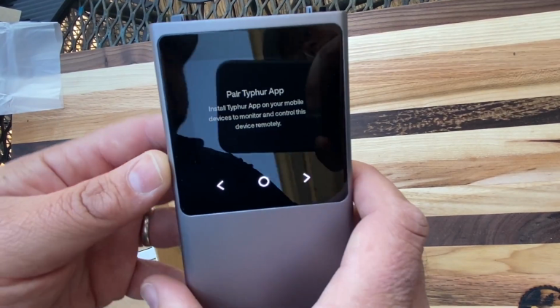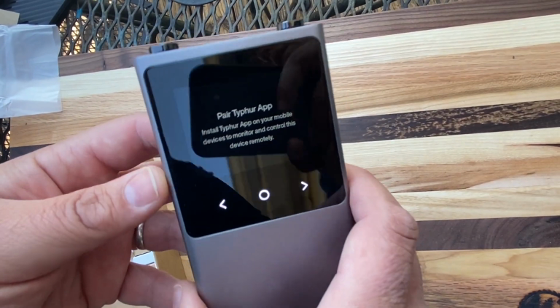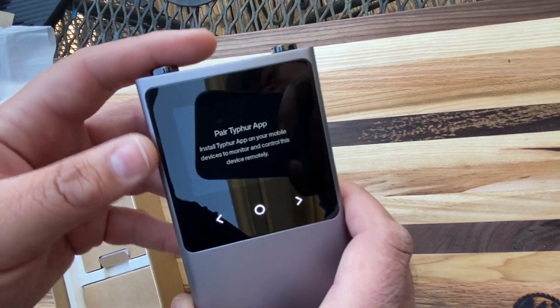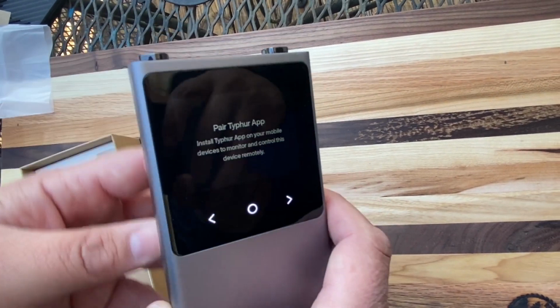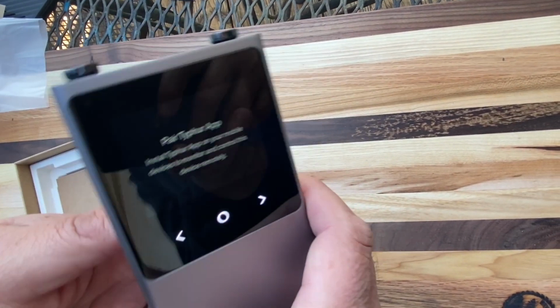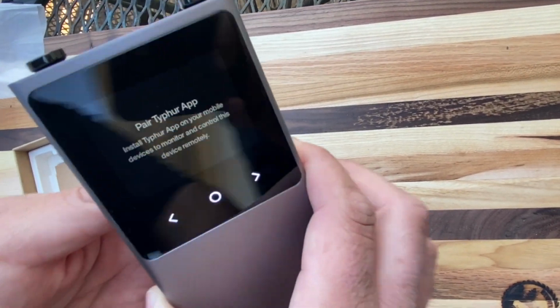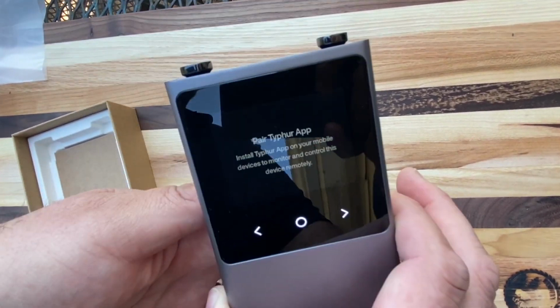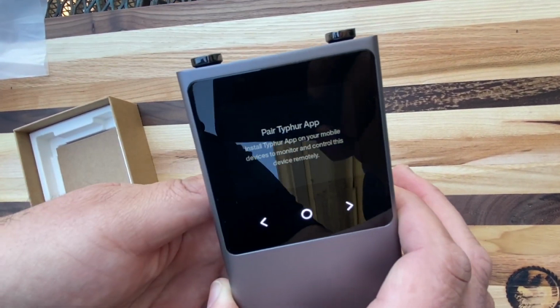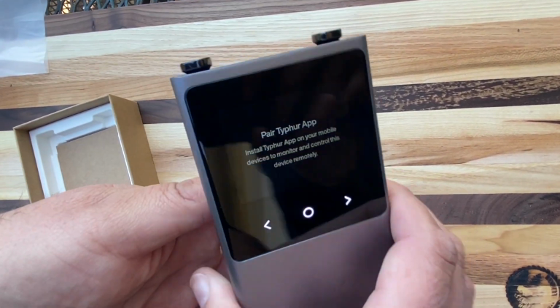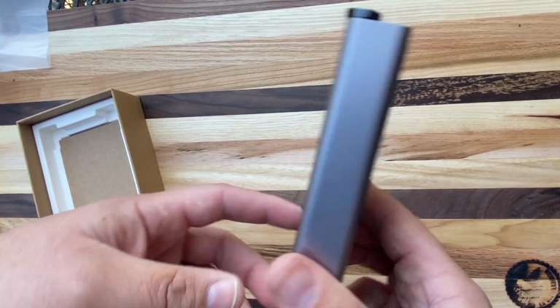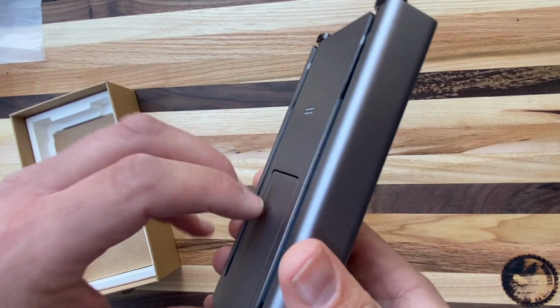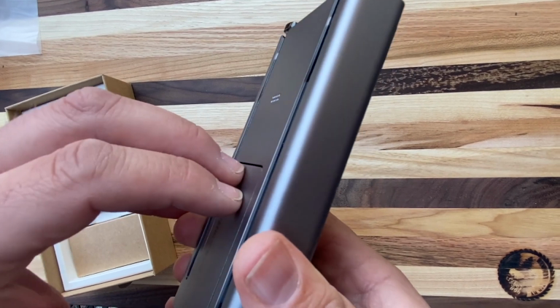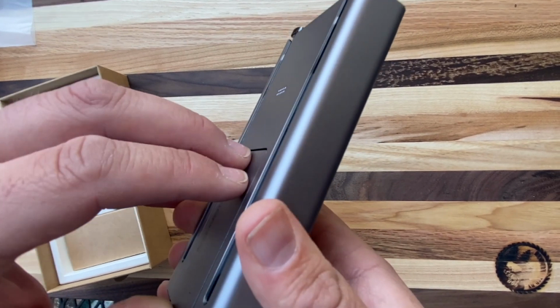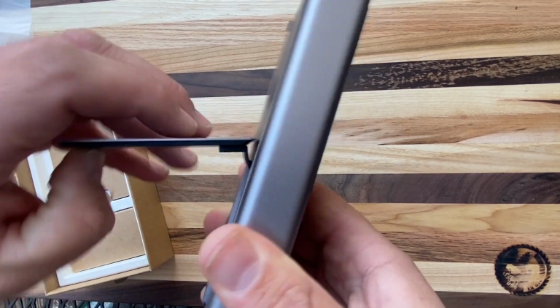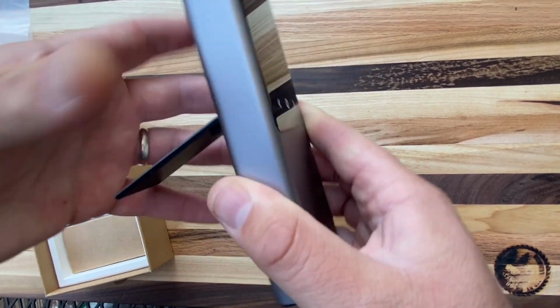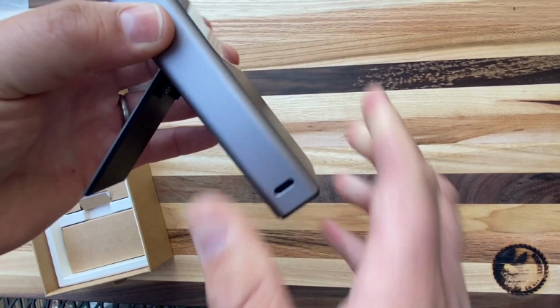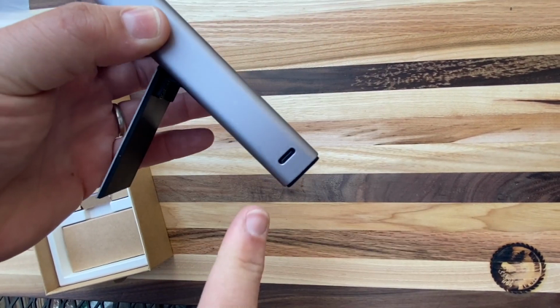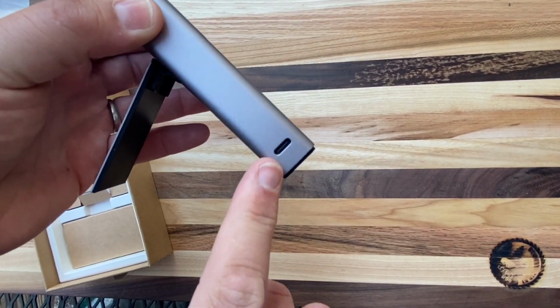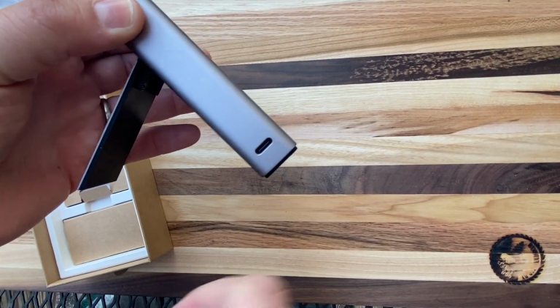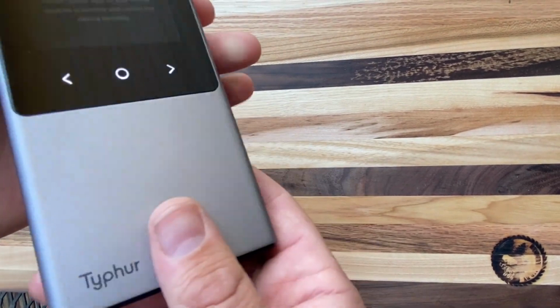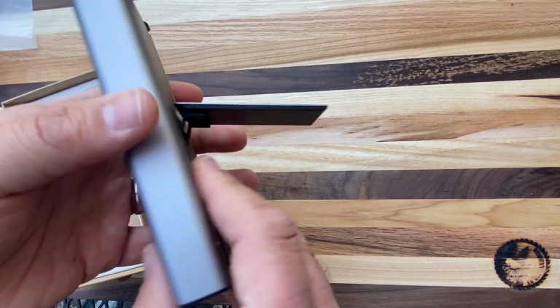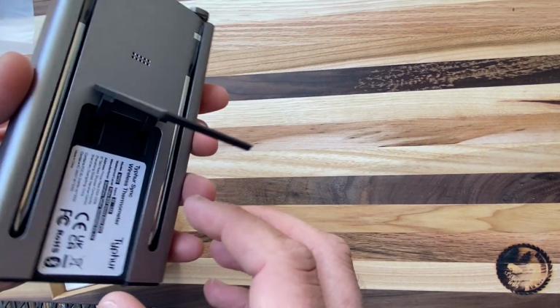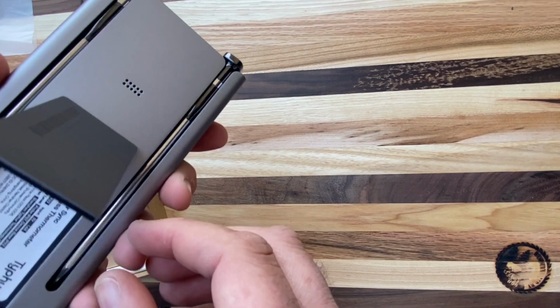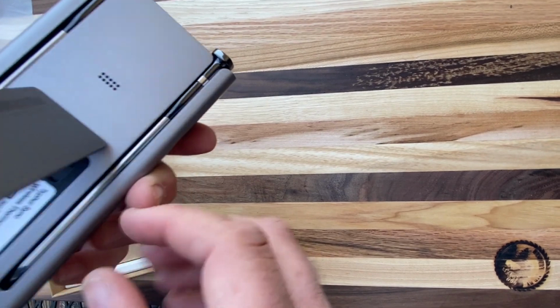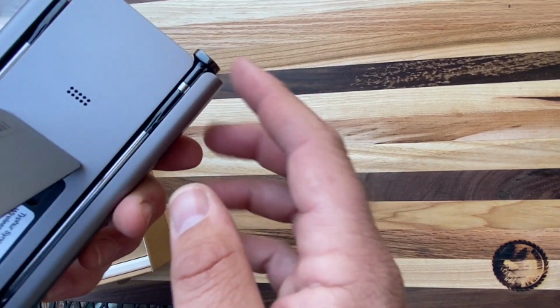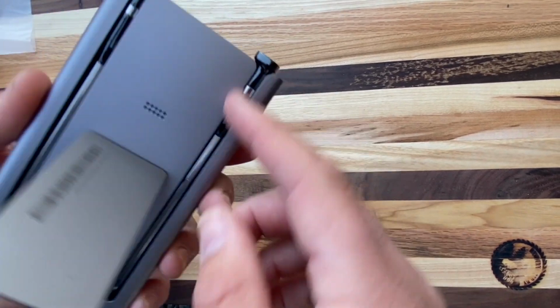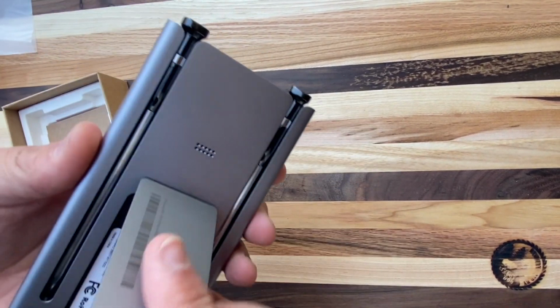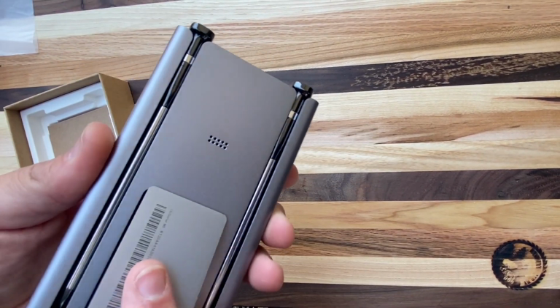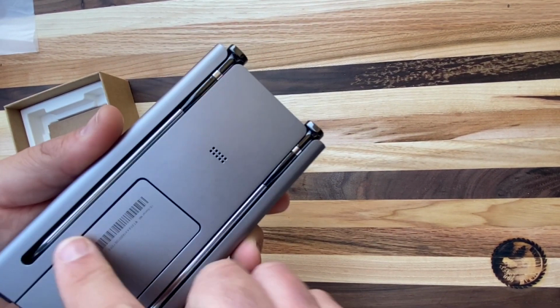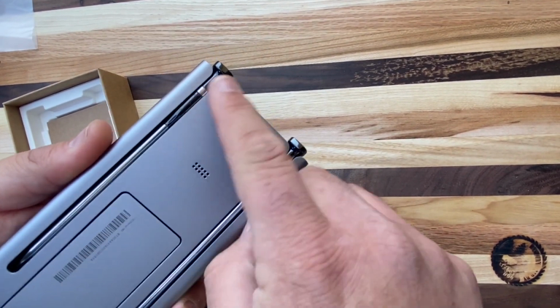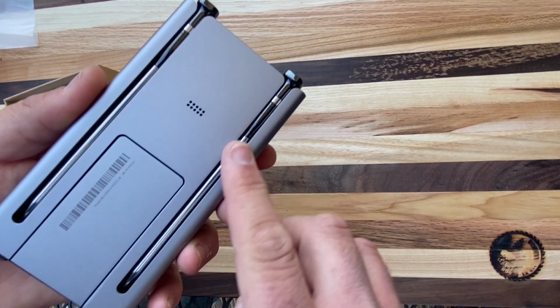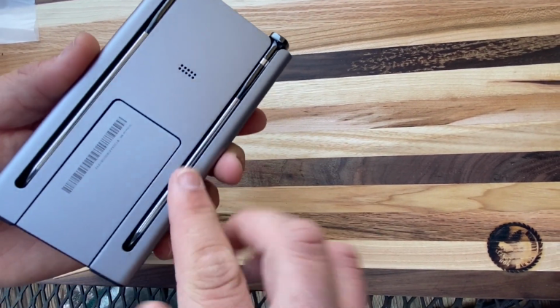When you put it in, it automatically turns on. You can see we got our charging port here — USB-C. You can see here on the back where those probes slot in.